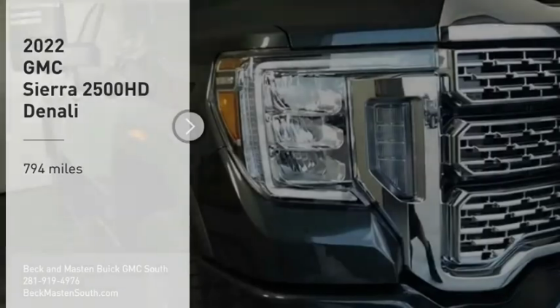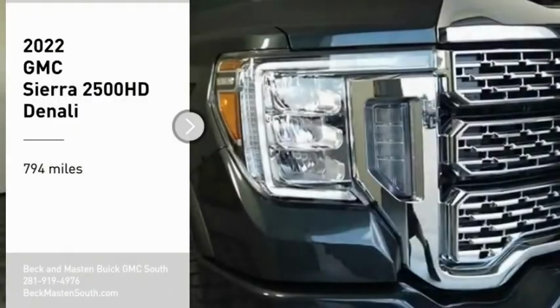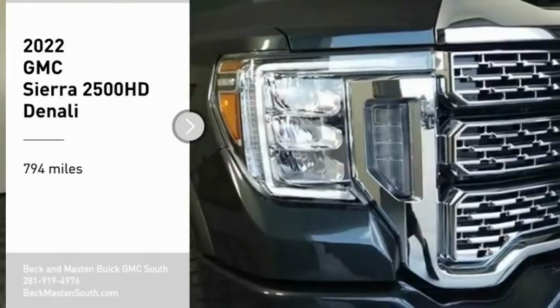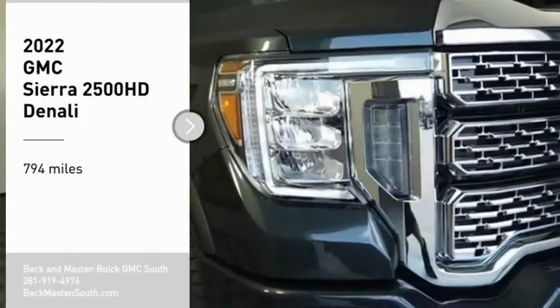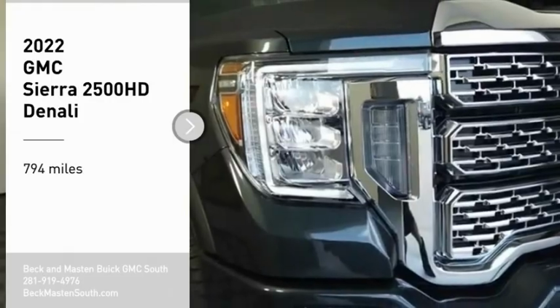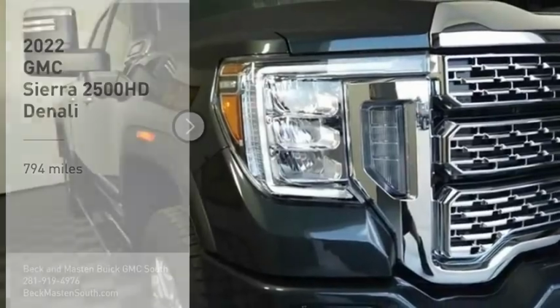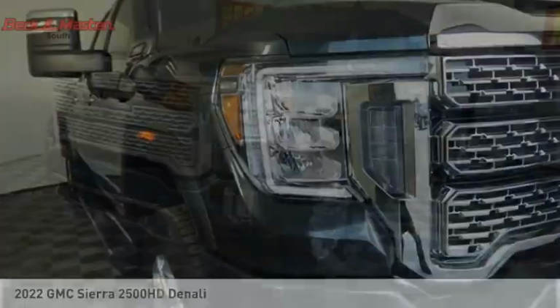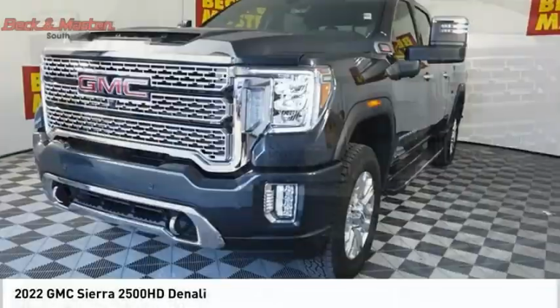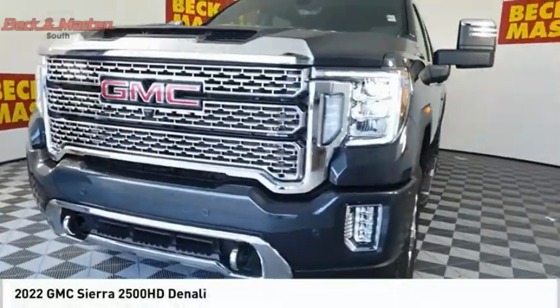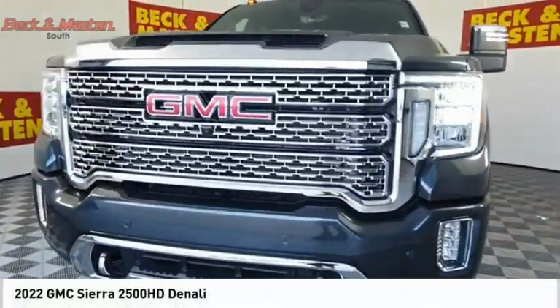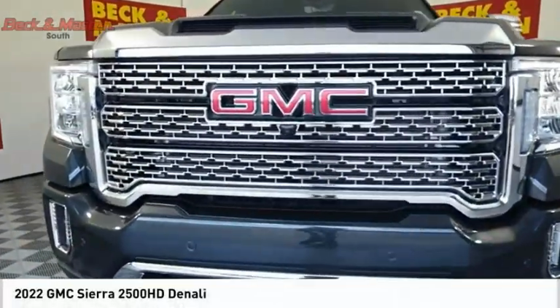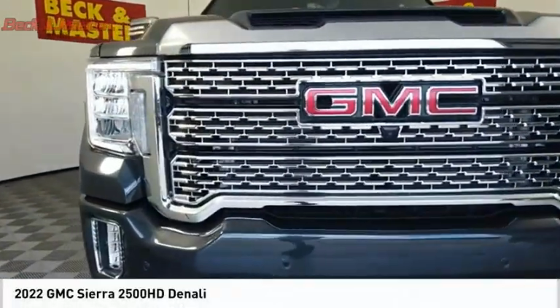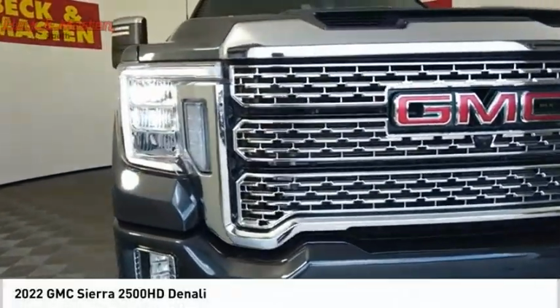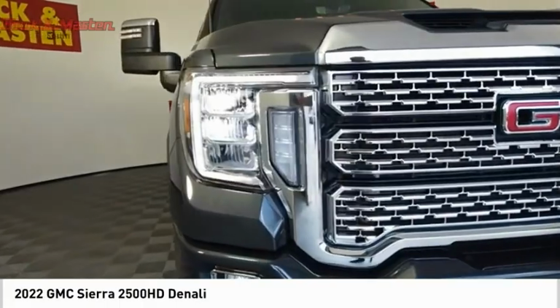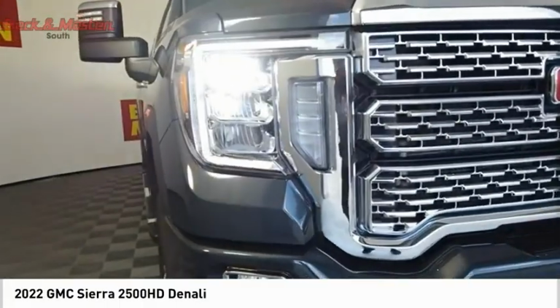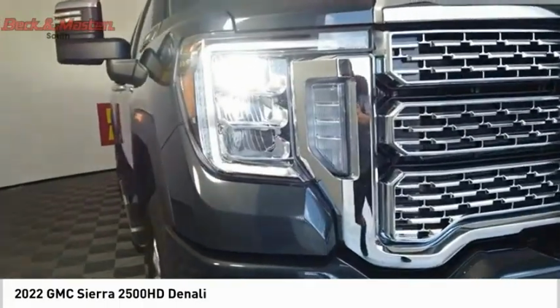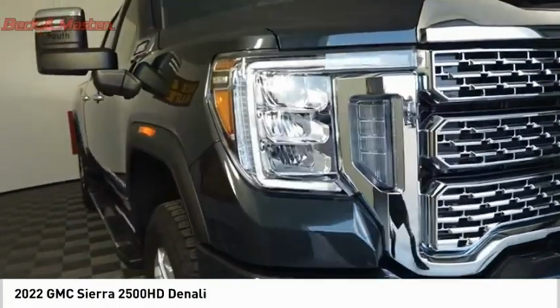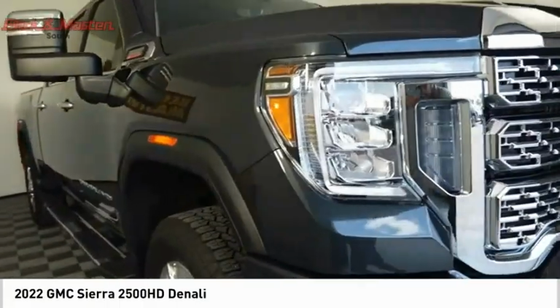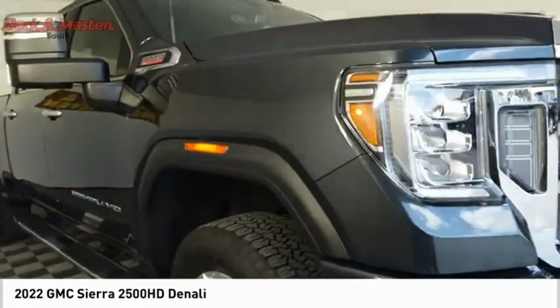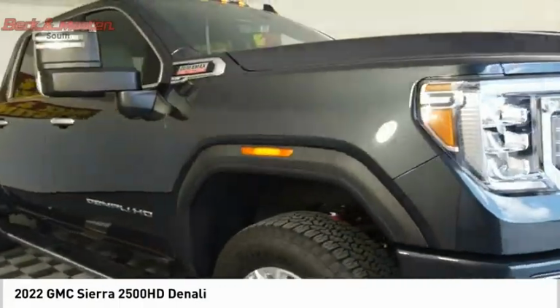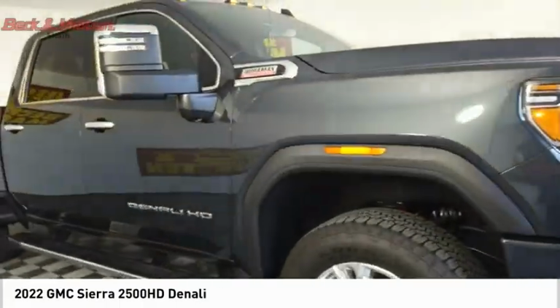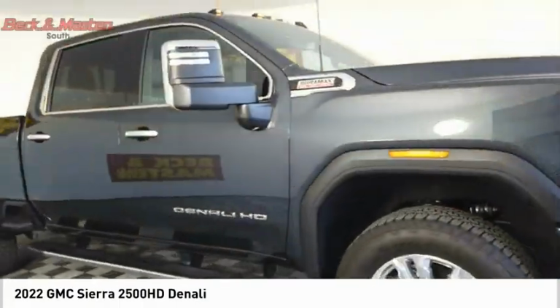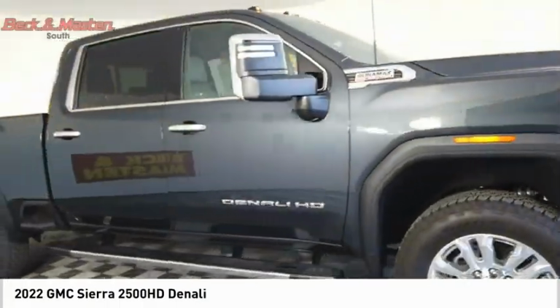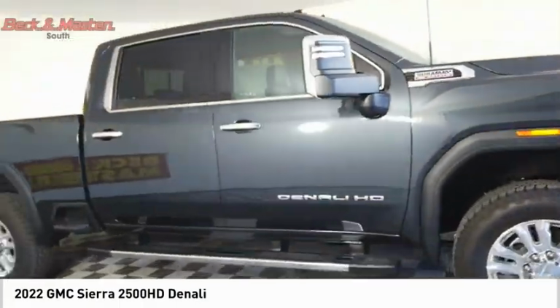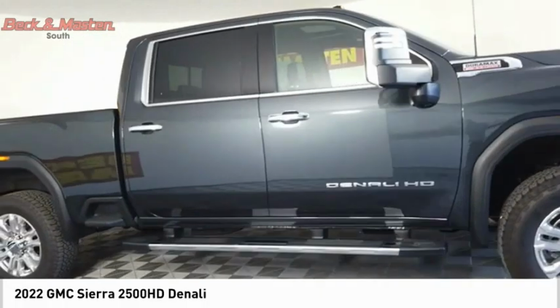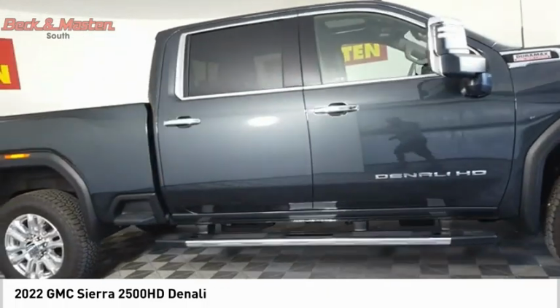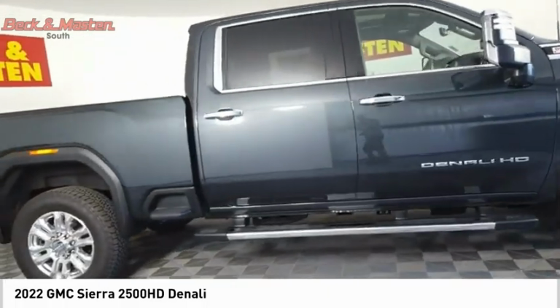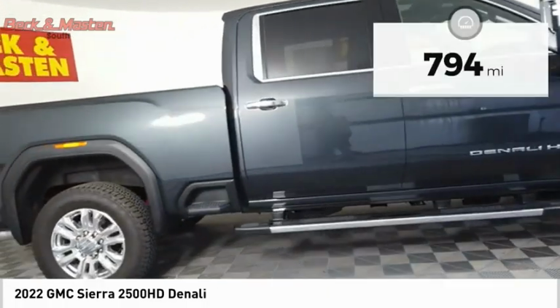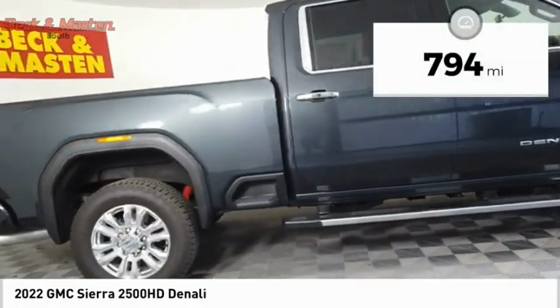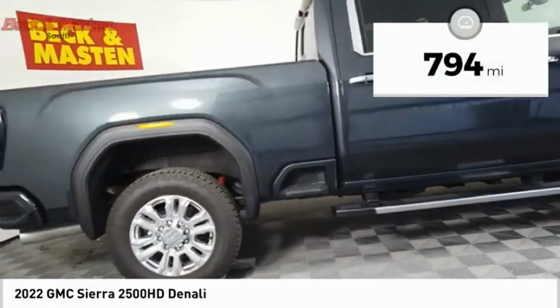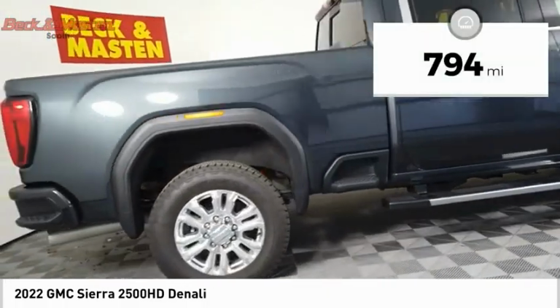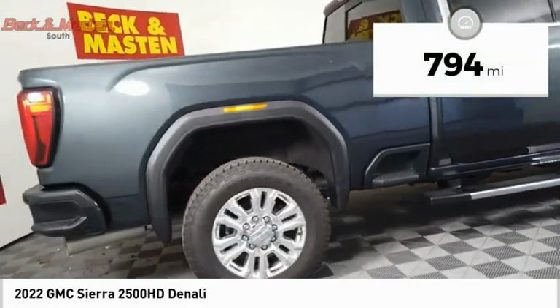We are pleased to show you the 2022 Sierra 2500 HD. The GMC Sierra 2500 HD has all your workhorse basics covered. No worries here — this vehicle has less than 800 miles.